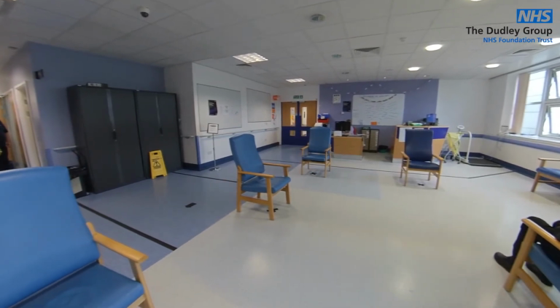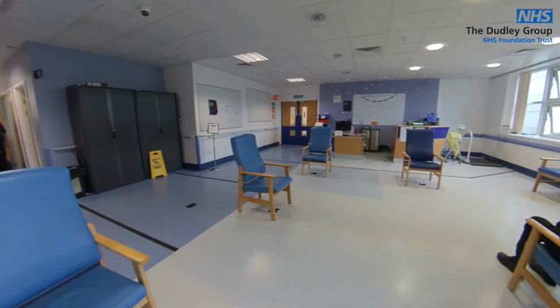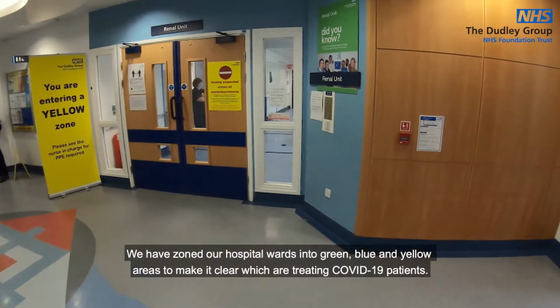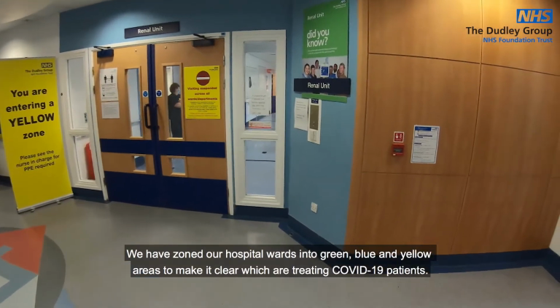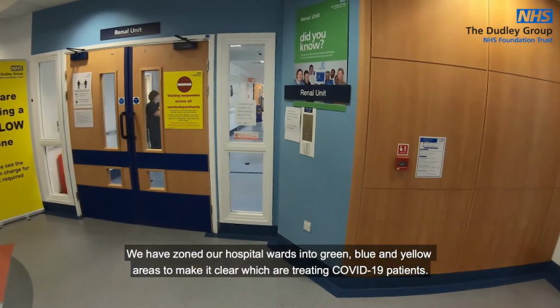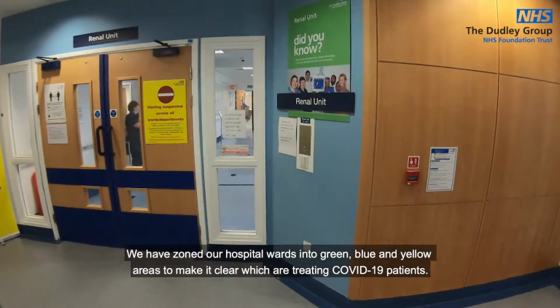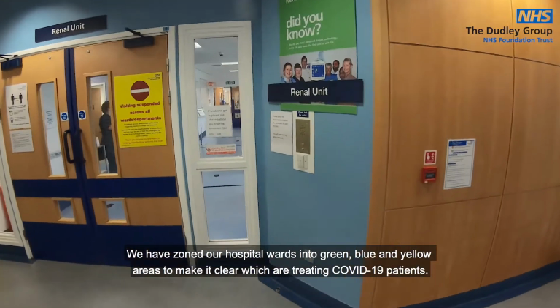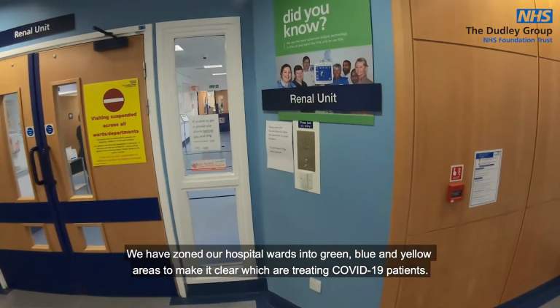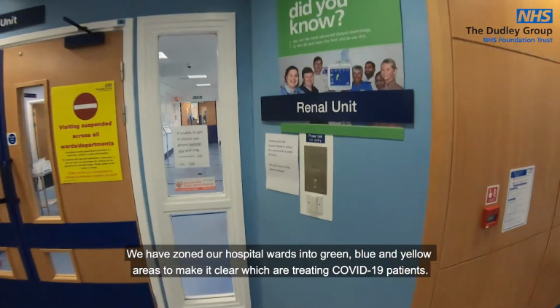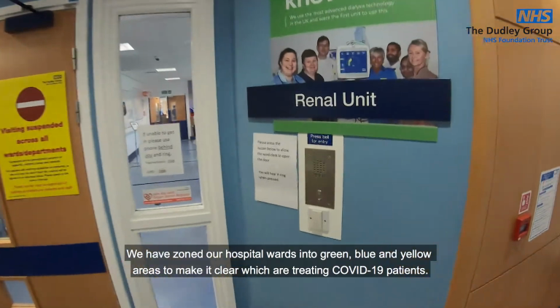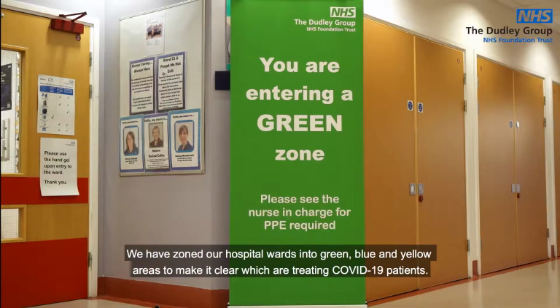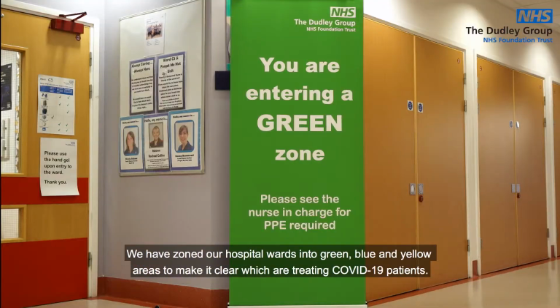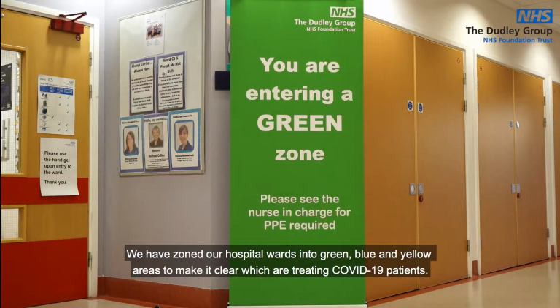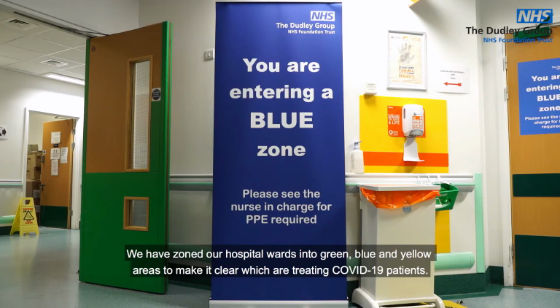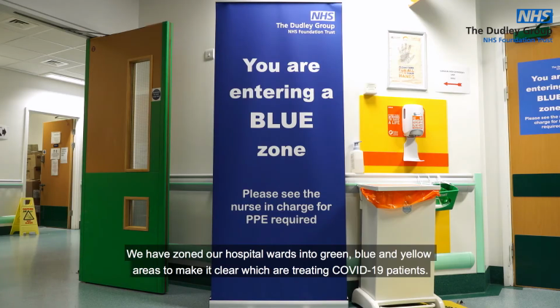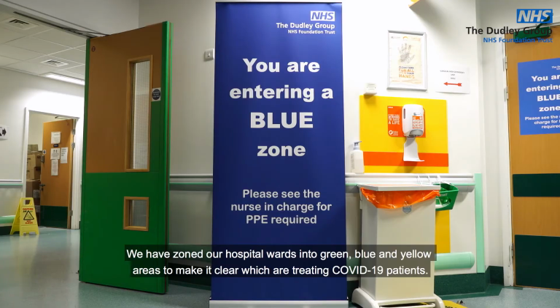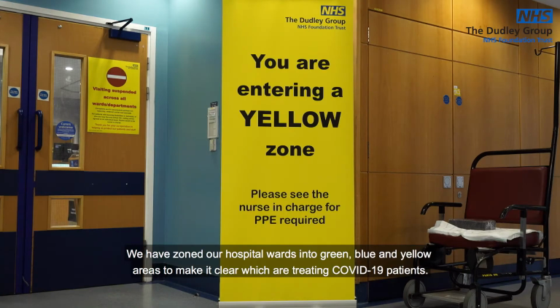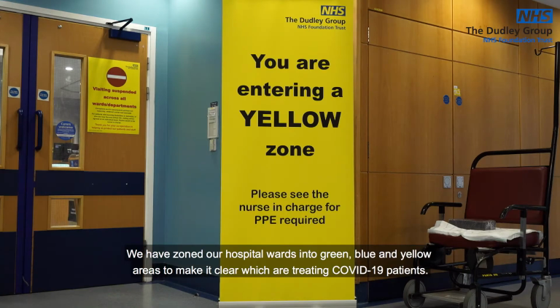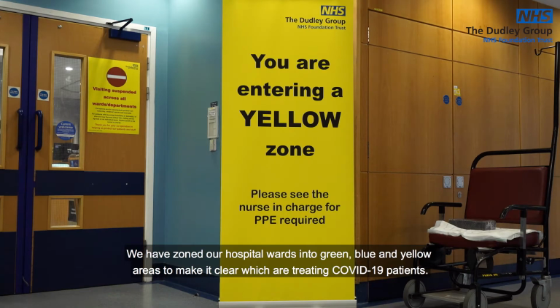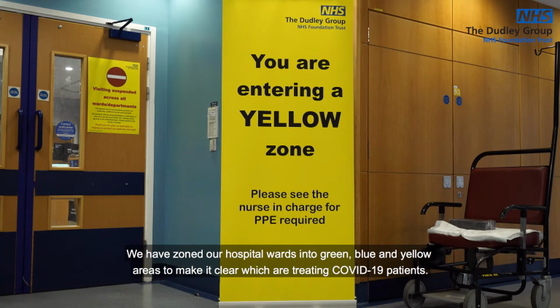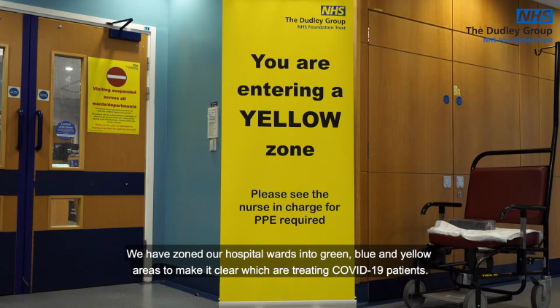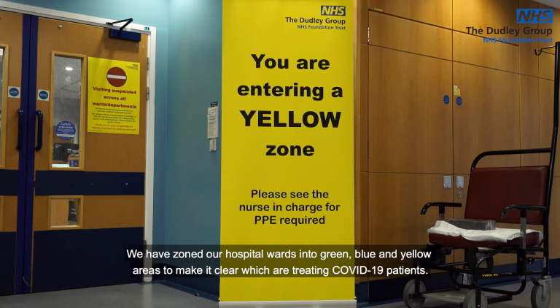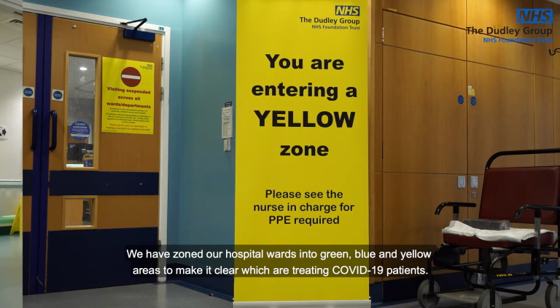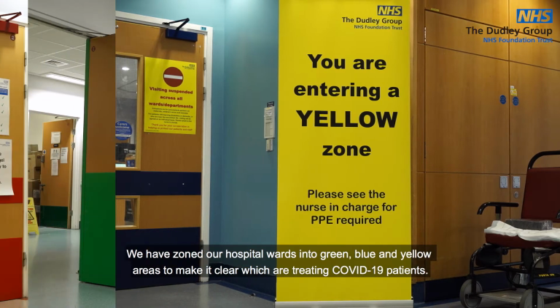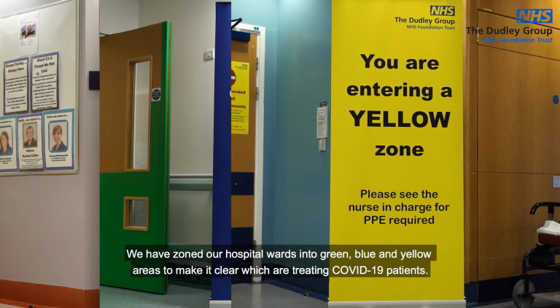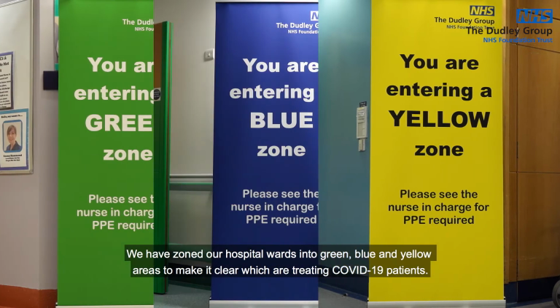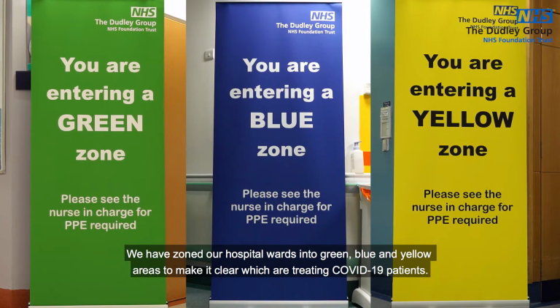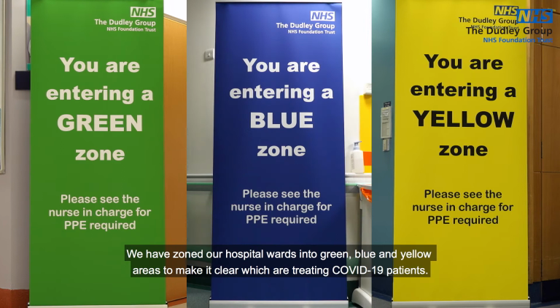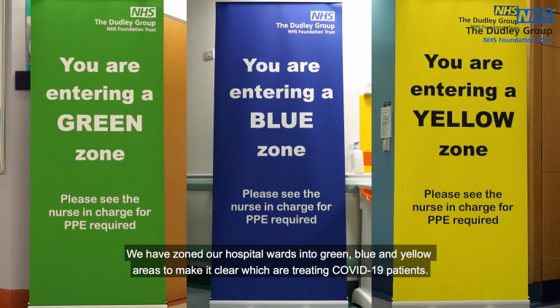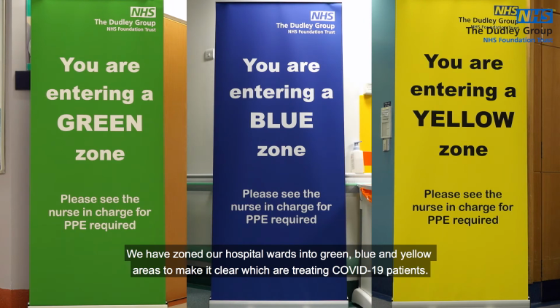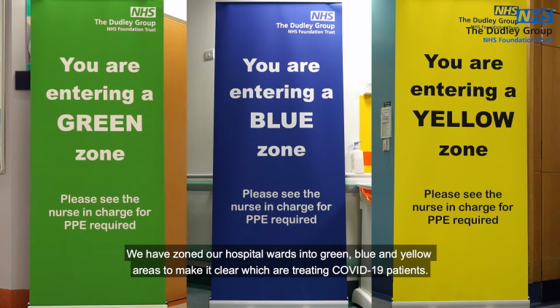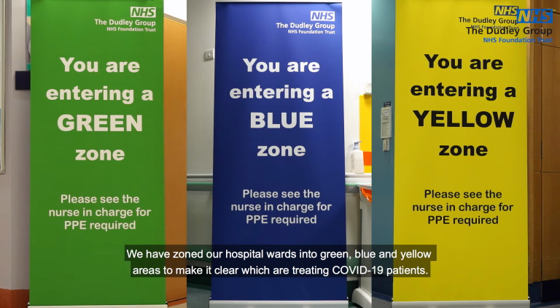We have zoned our hospital wards into green, blue and yellow areas to make it clear which are treating COVID-19 patients.